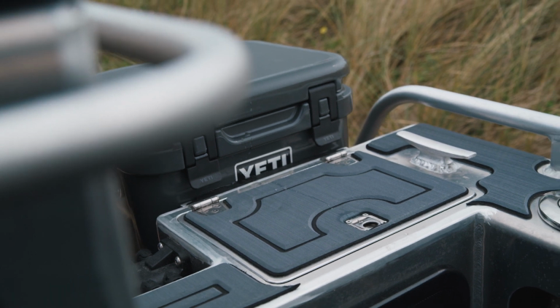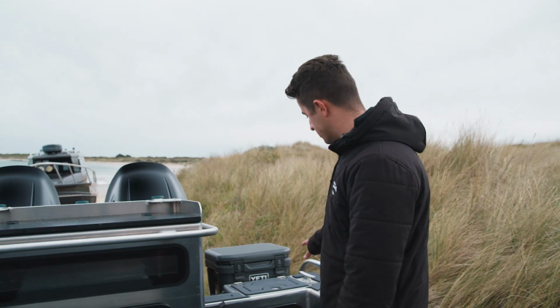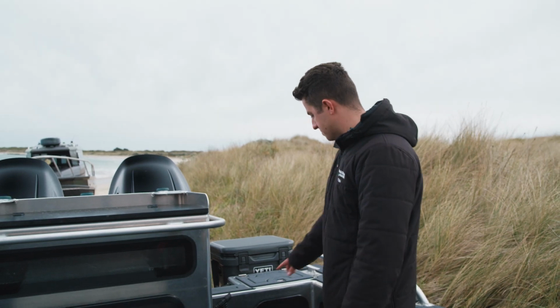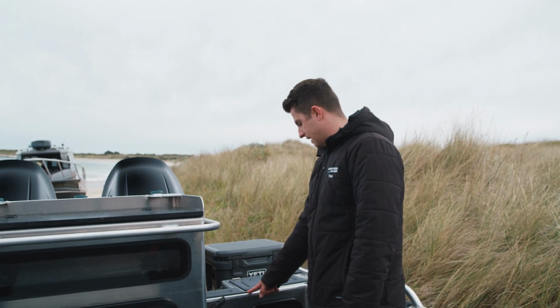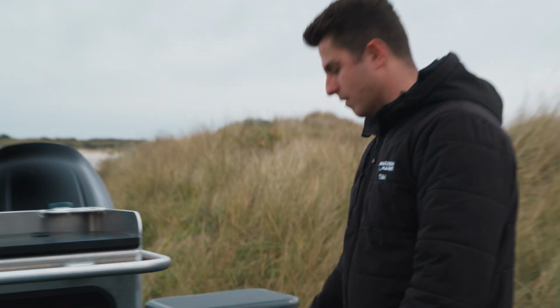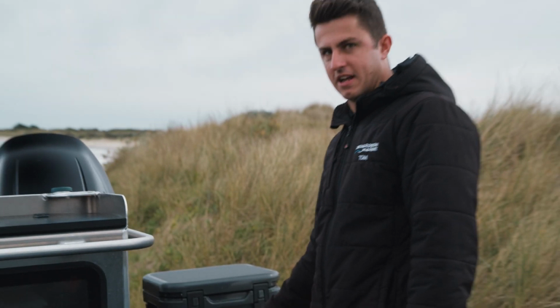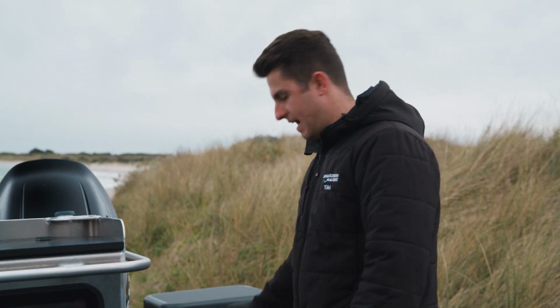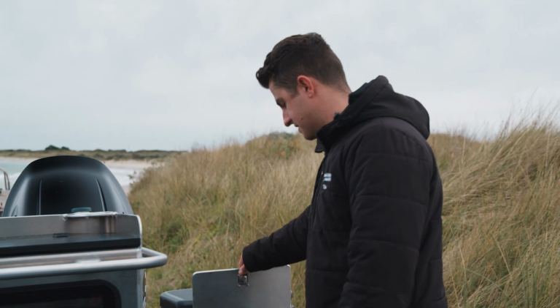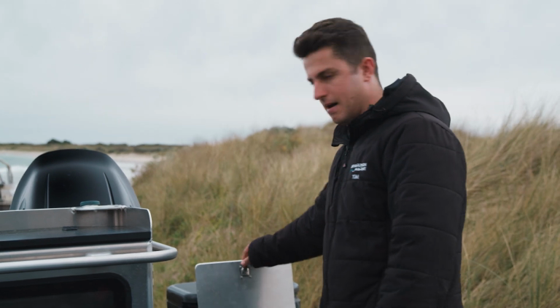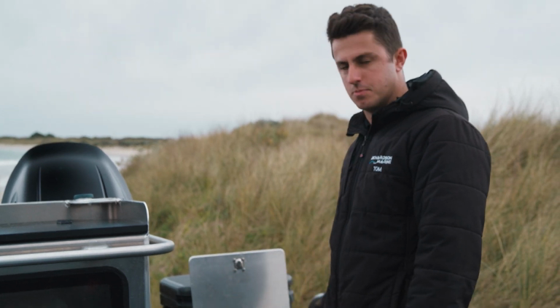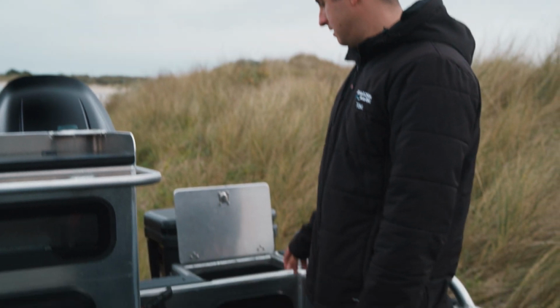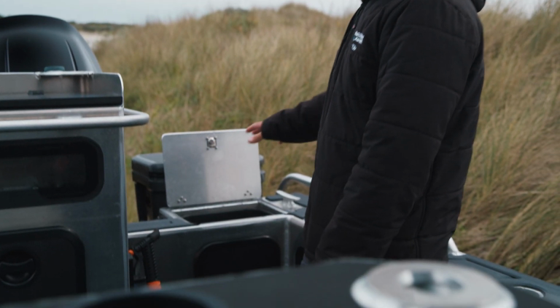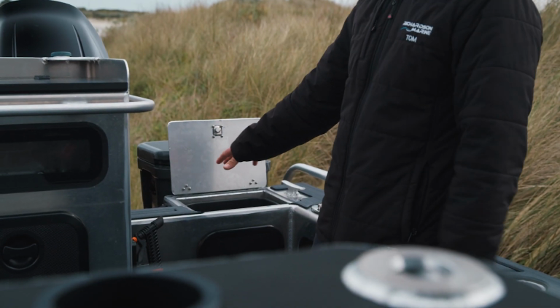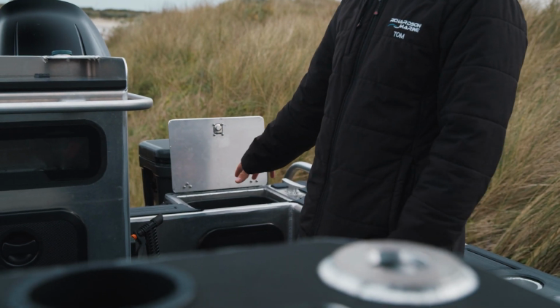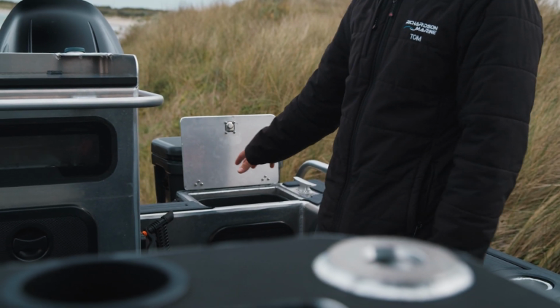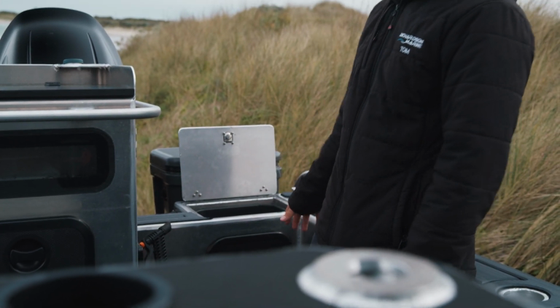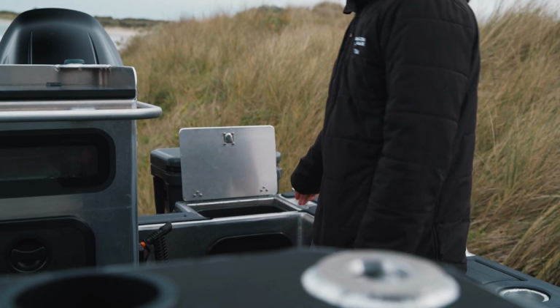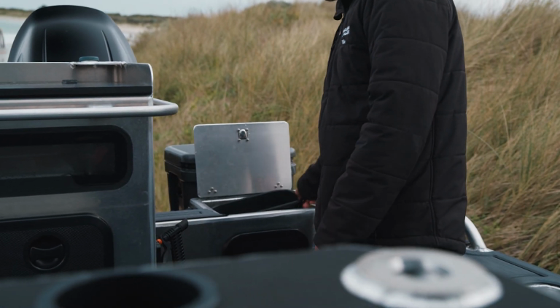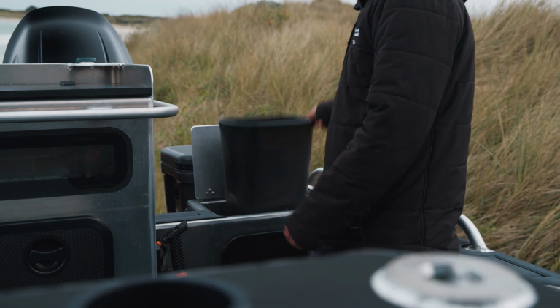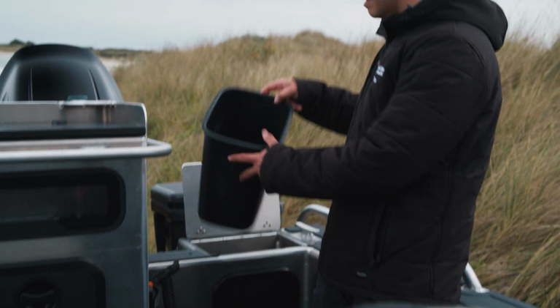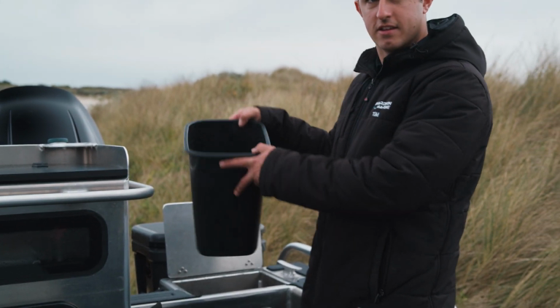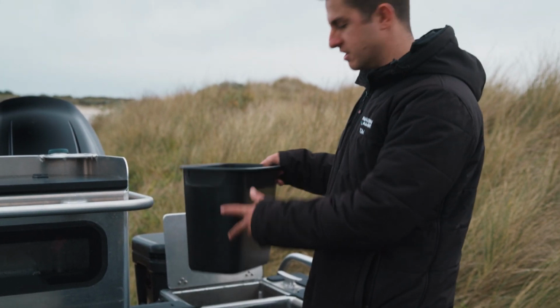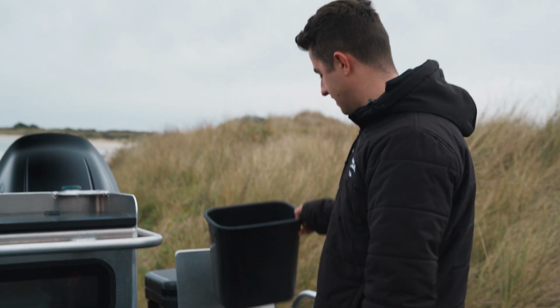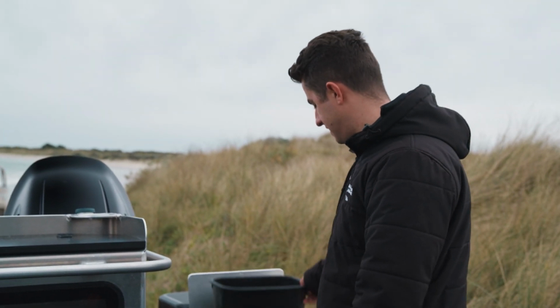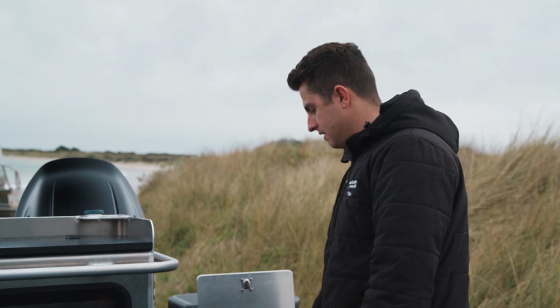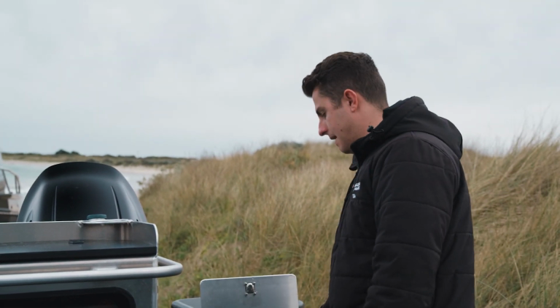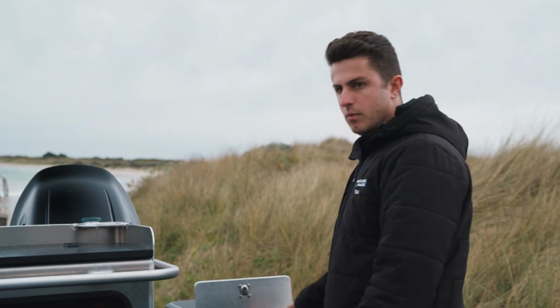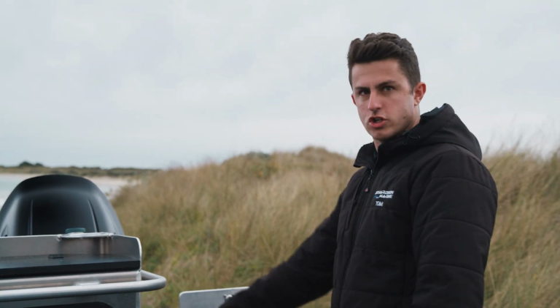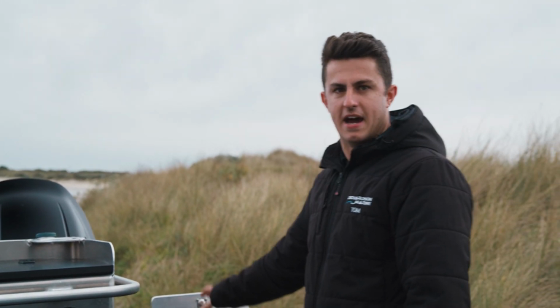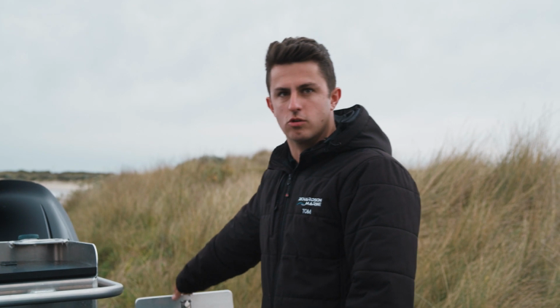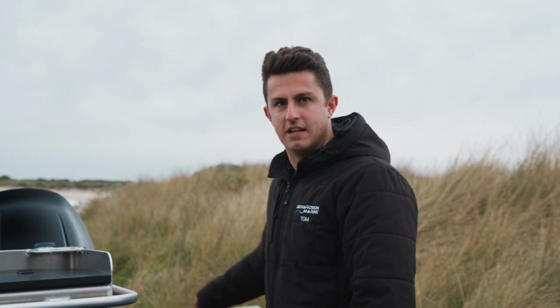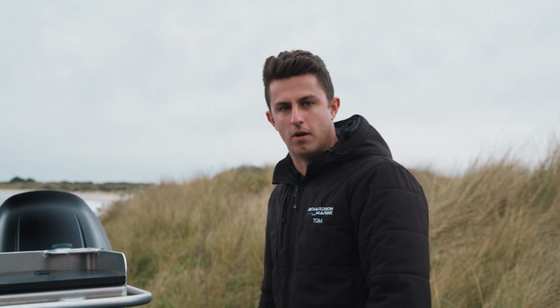A really cool feature on this boat — we've fabricated a custom rubbish bin, so it's an enclosed aluminium box with a rubbish bin that slips inside. We can wash it all out and it's got a little drain in the bottom.